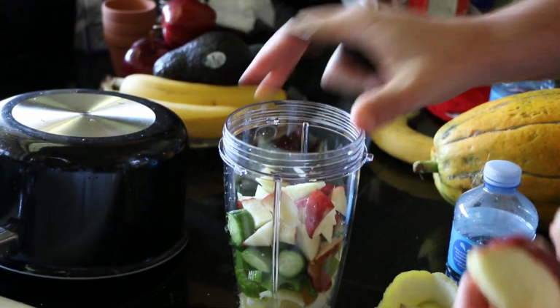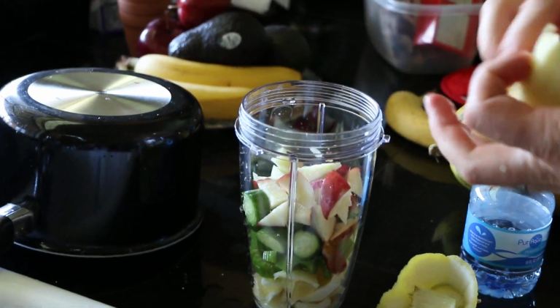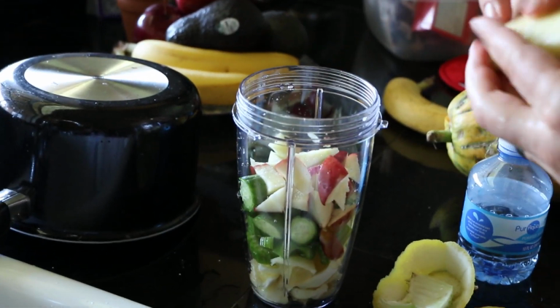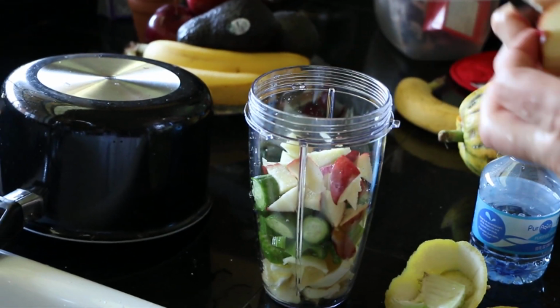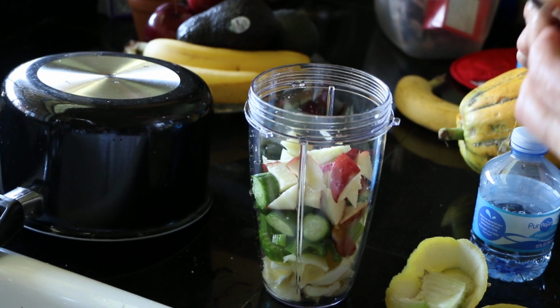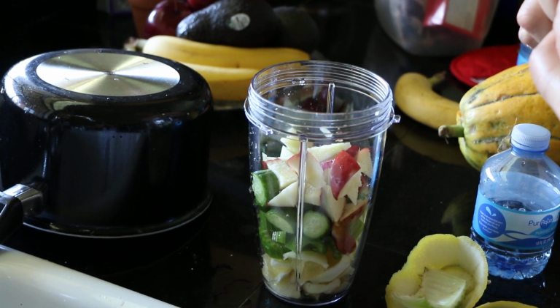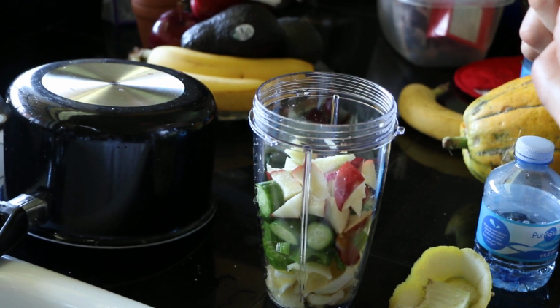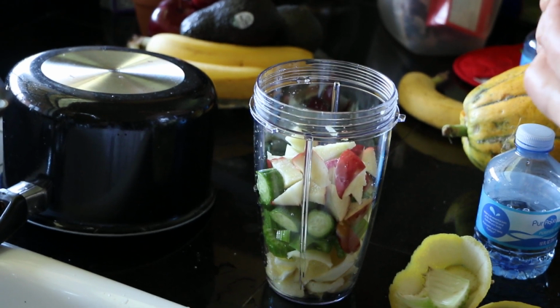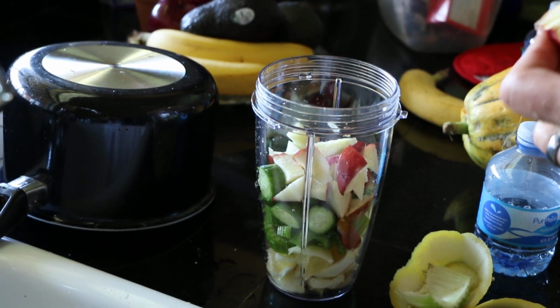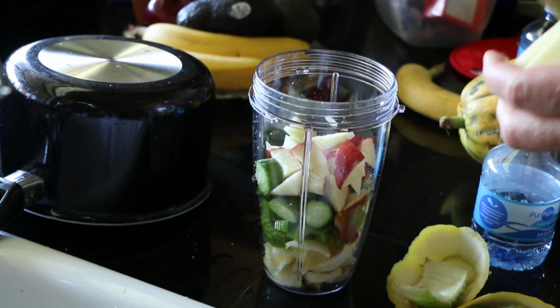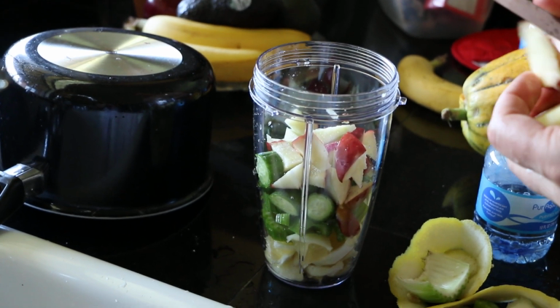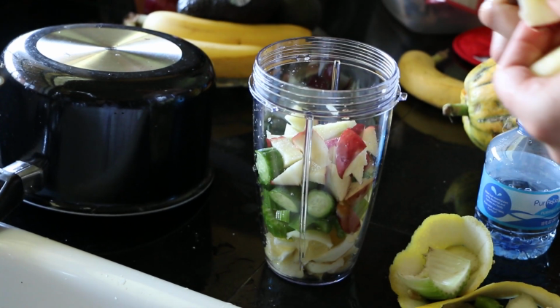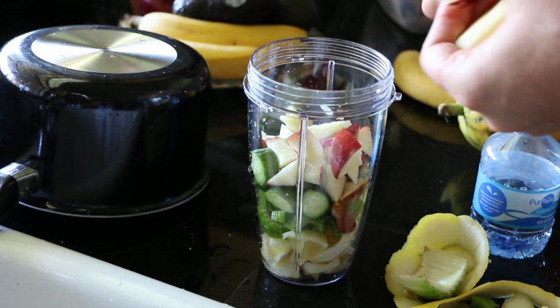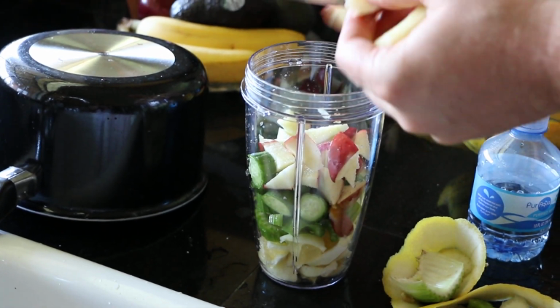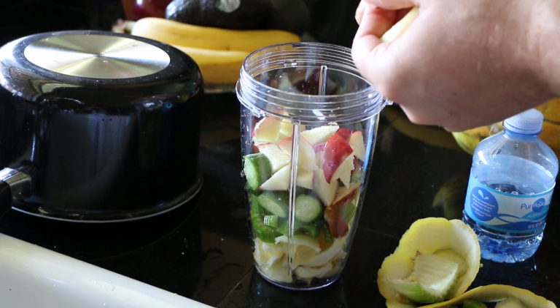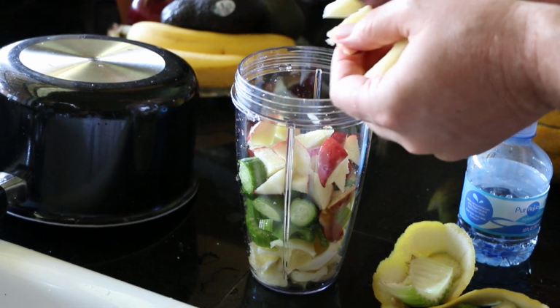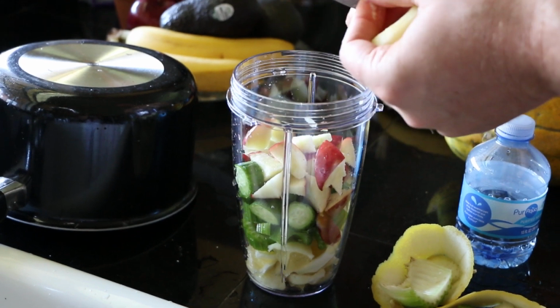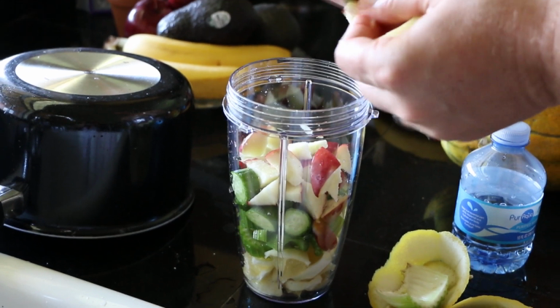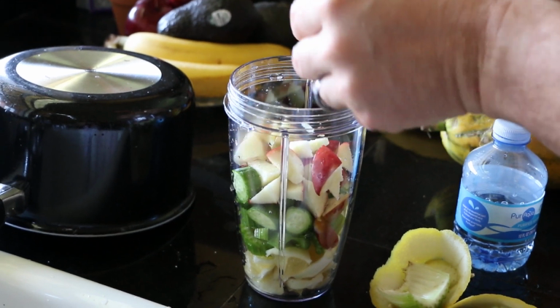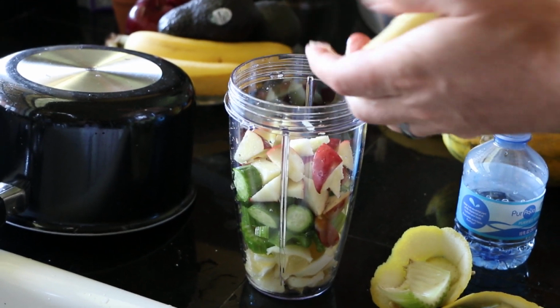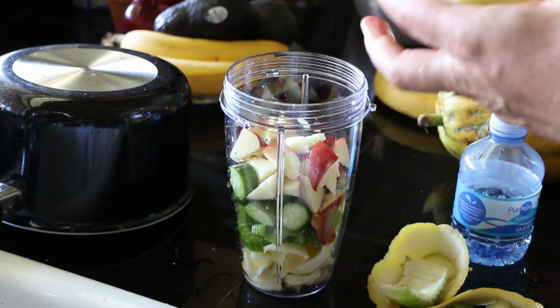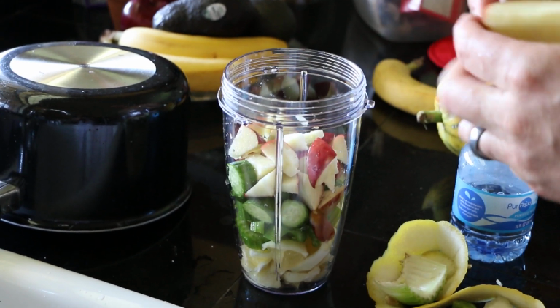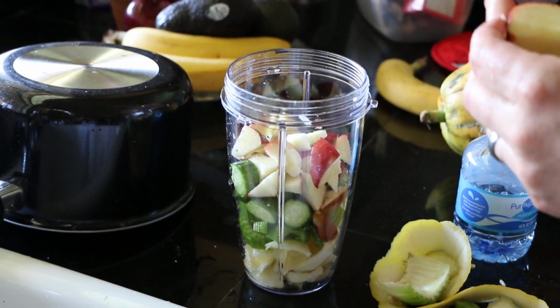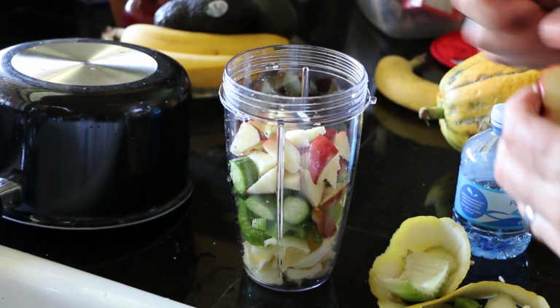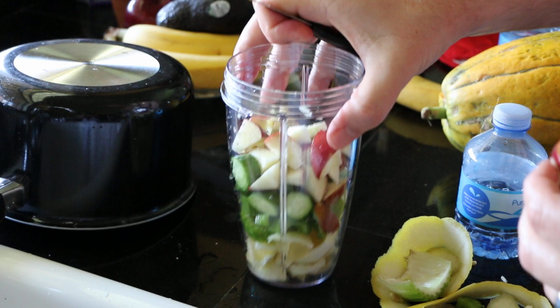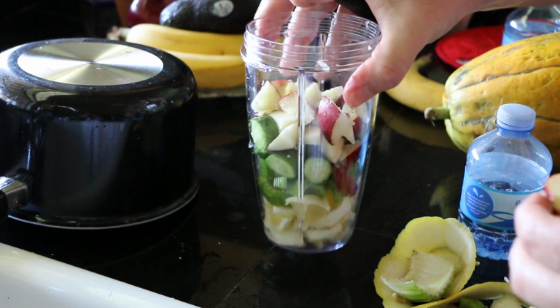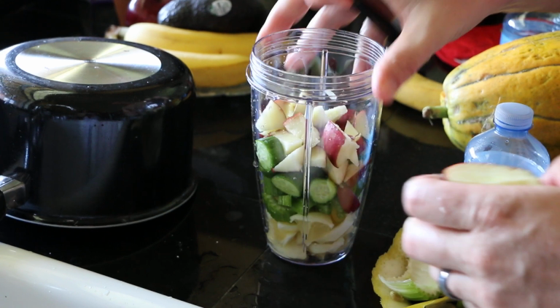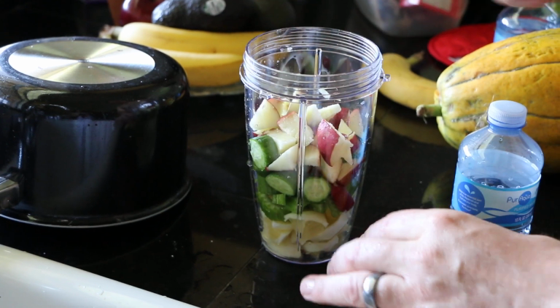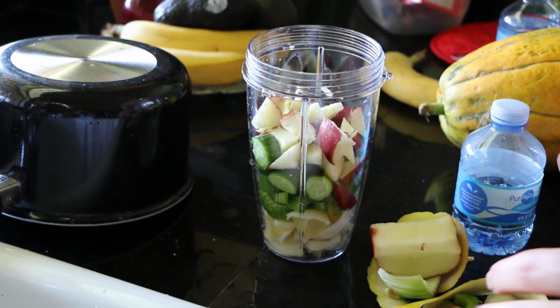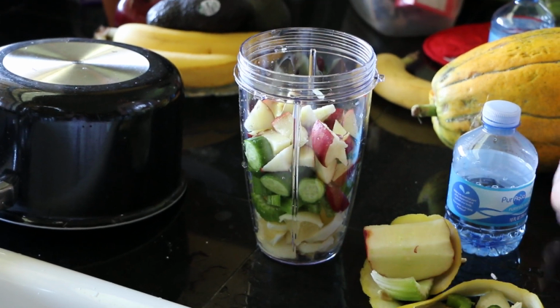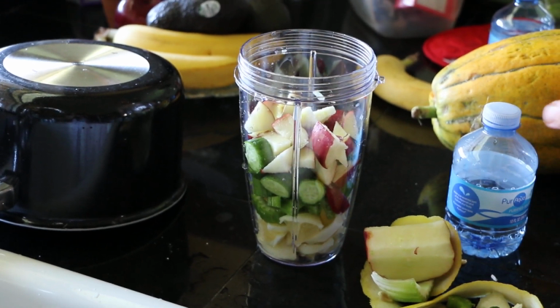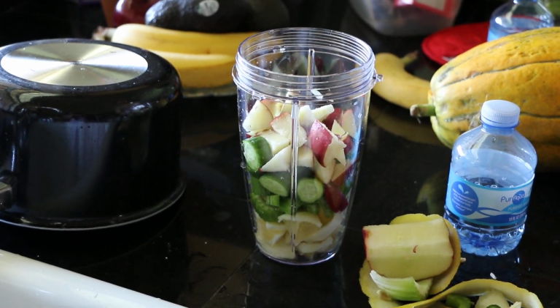What else are you putting on it? Lemon? So far I've got lemon, cucumber, celery, and apple. Just up to the capacity line.